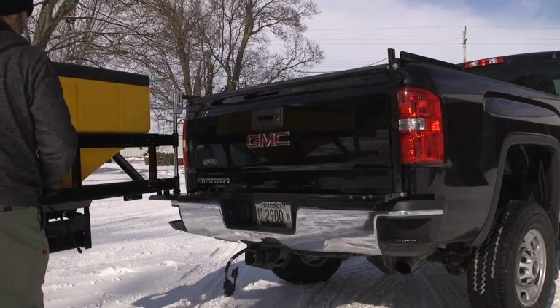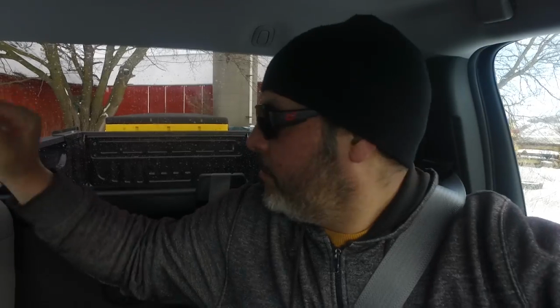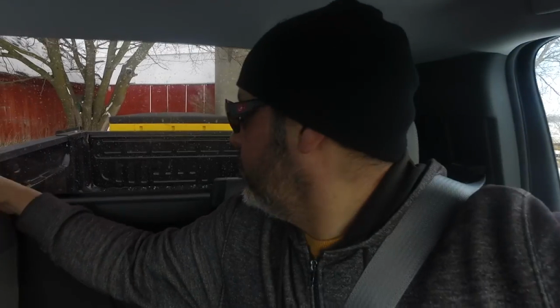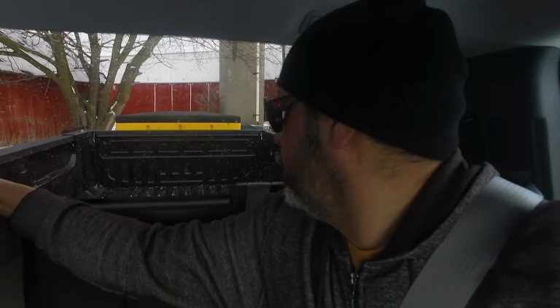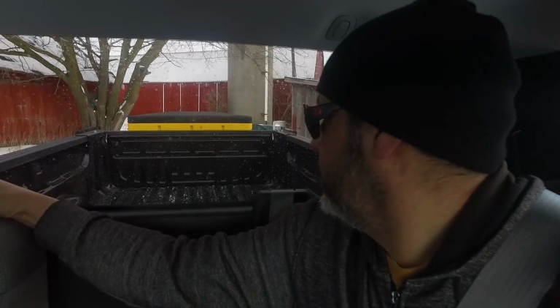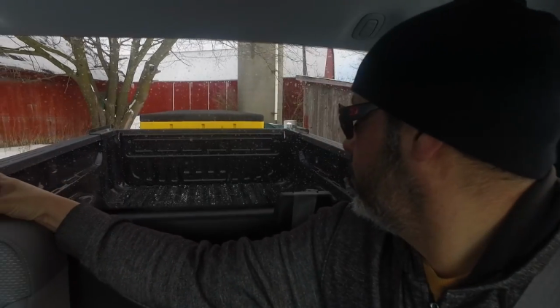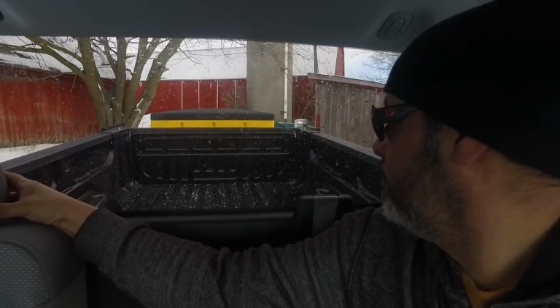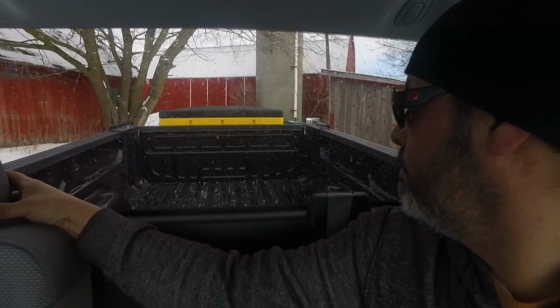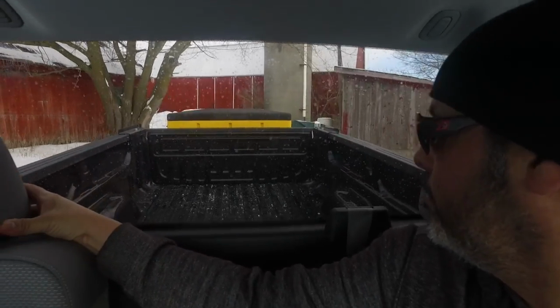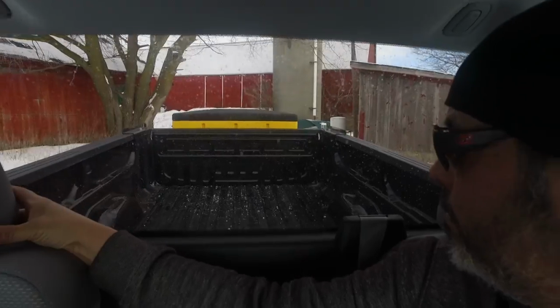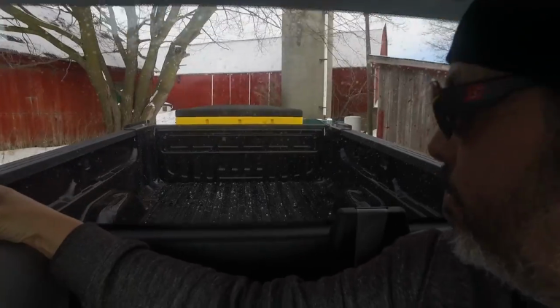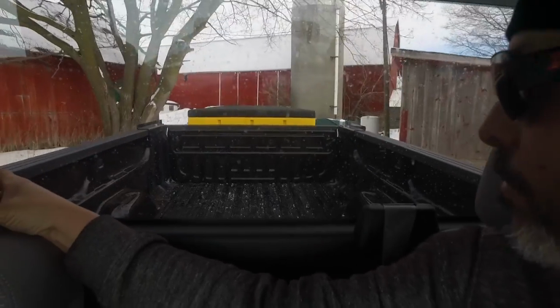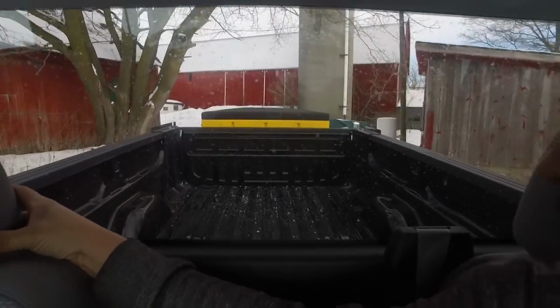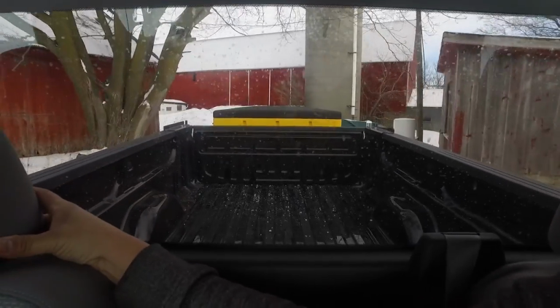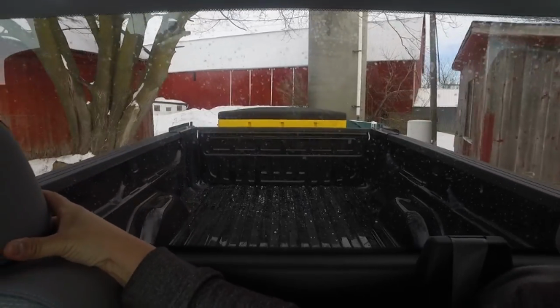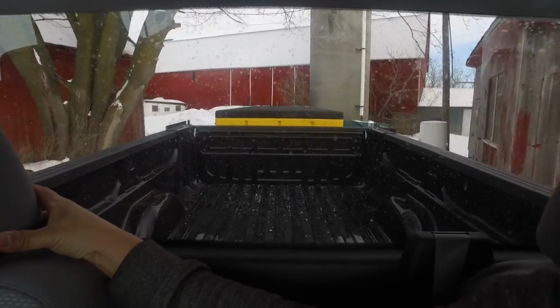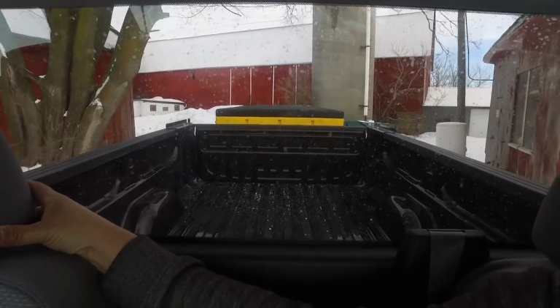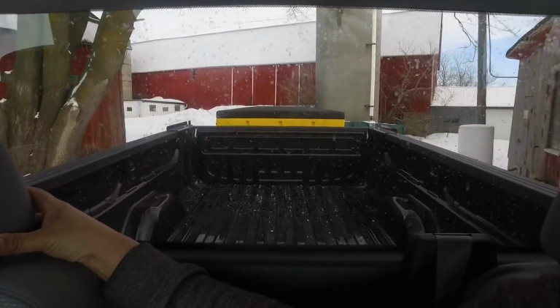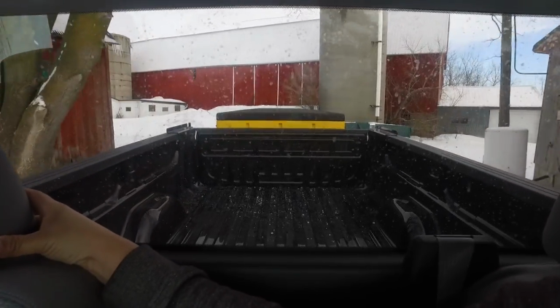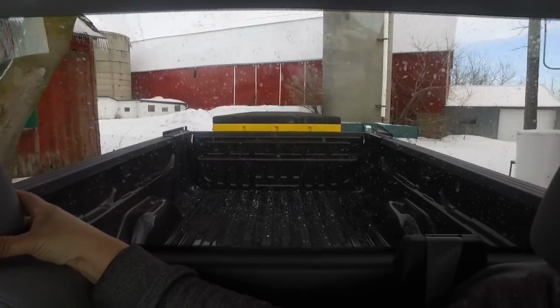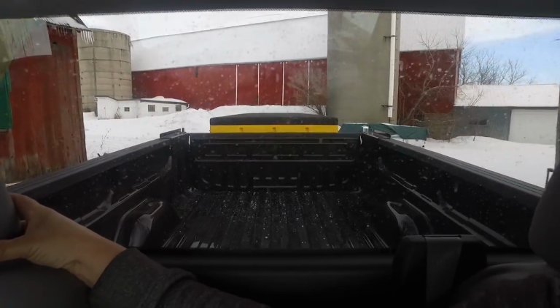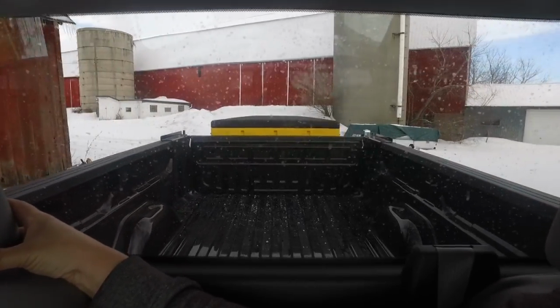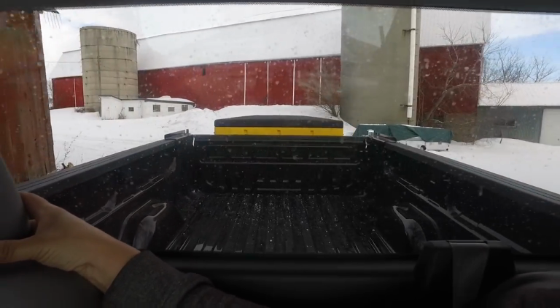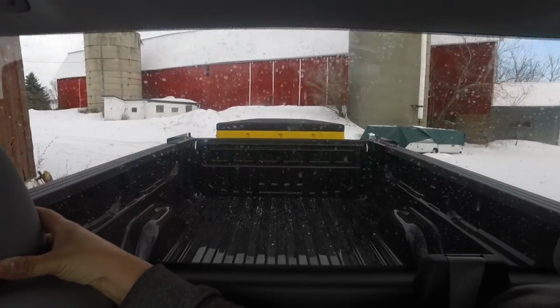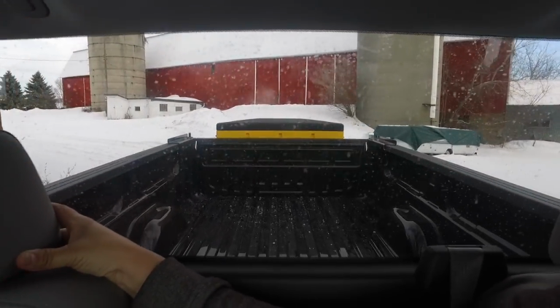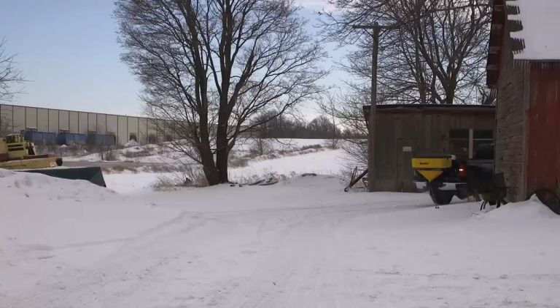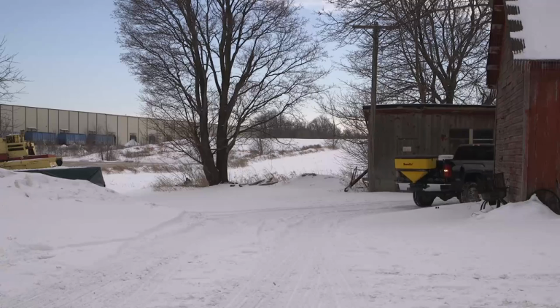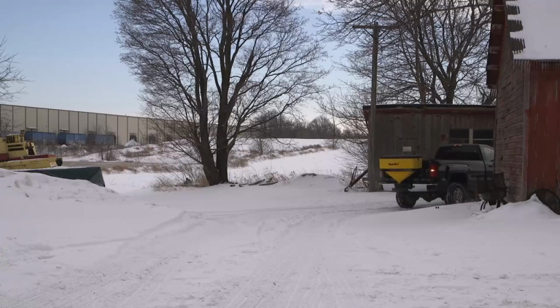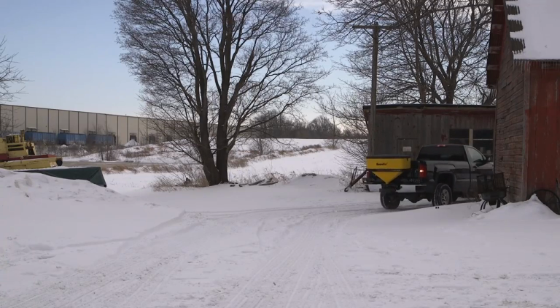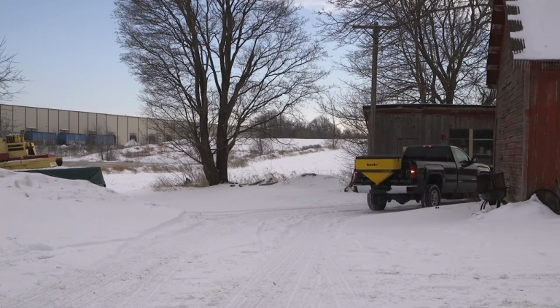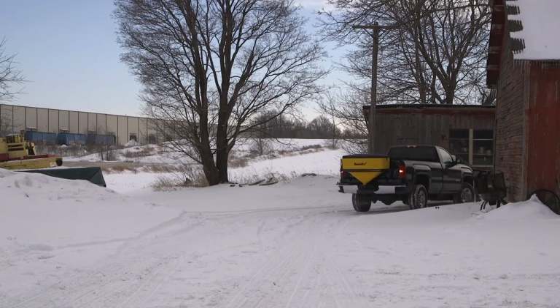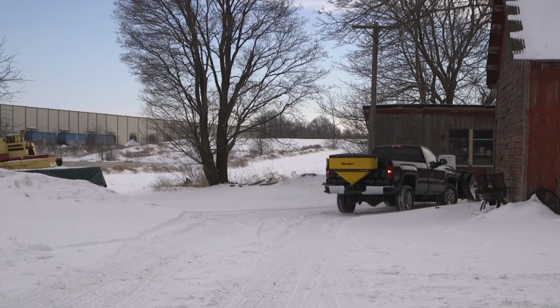The Tailgate Pro's Compact Poly Hoppers eliminate unnecessary weight on your vehicle, and the low-profile design offers a clear, unobstructed view during operation.